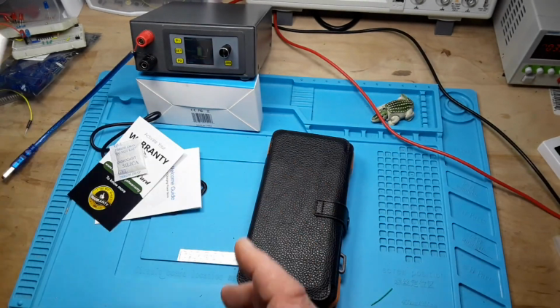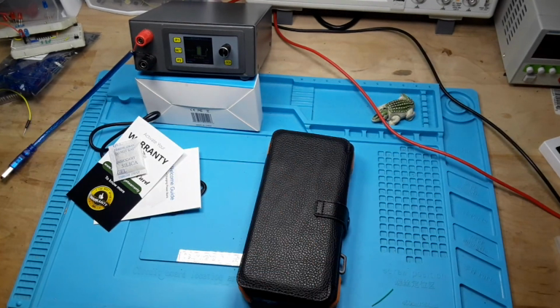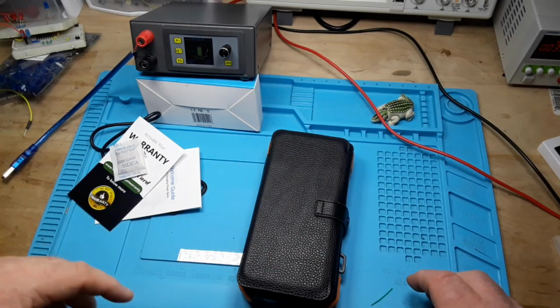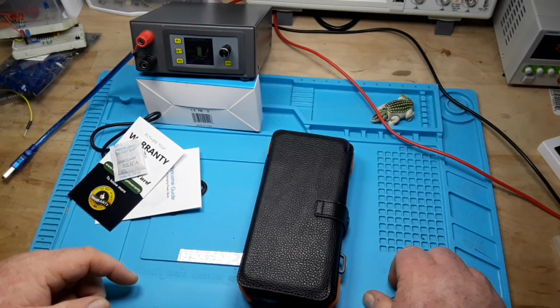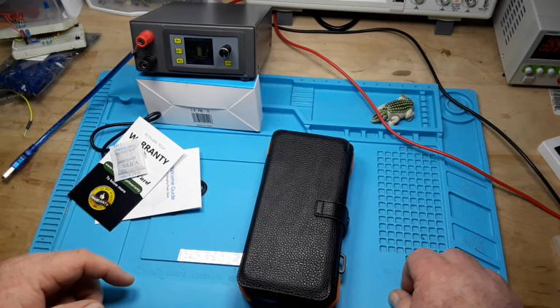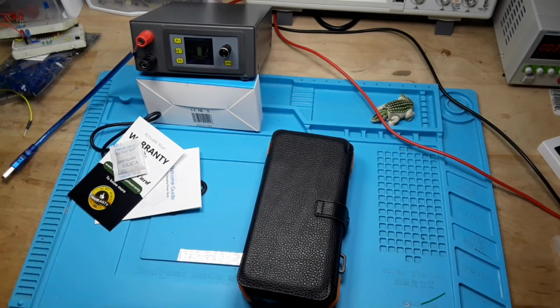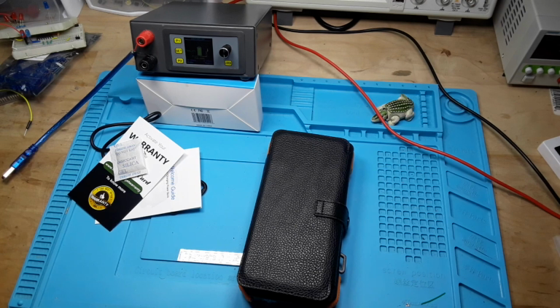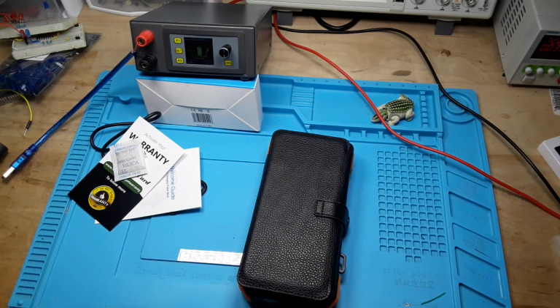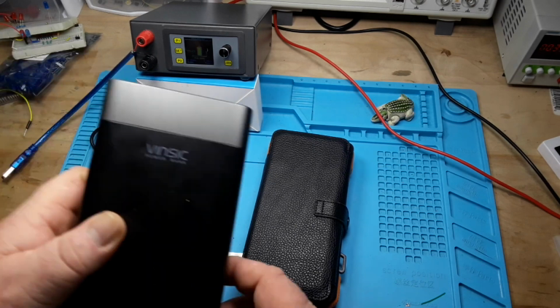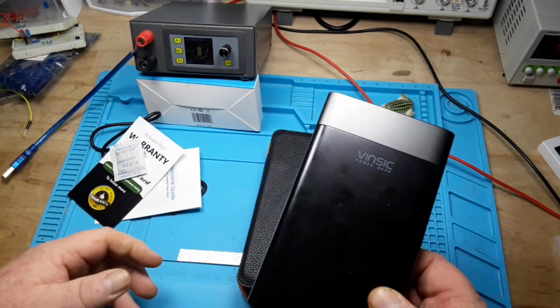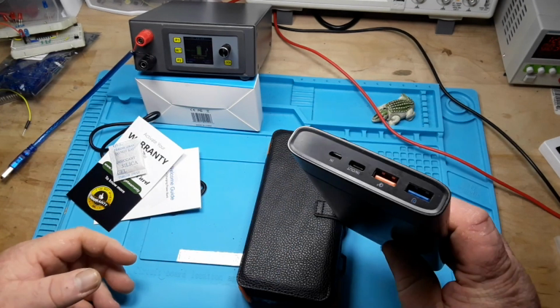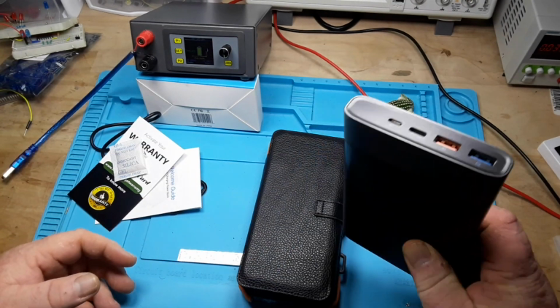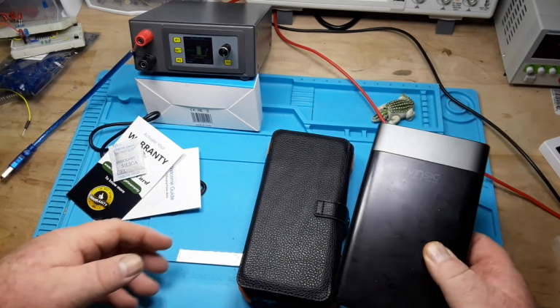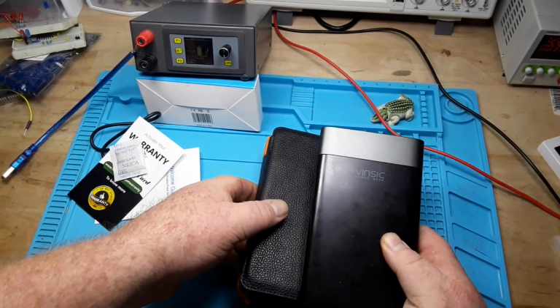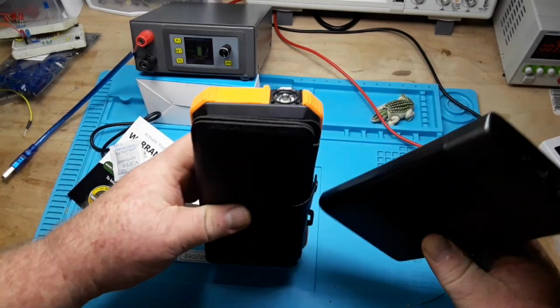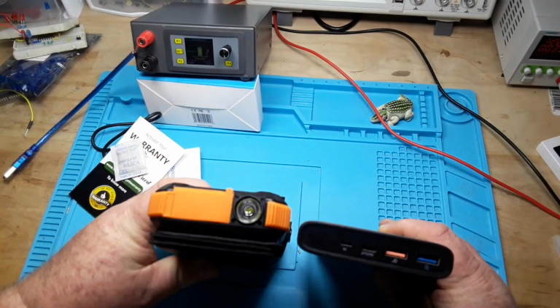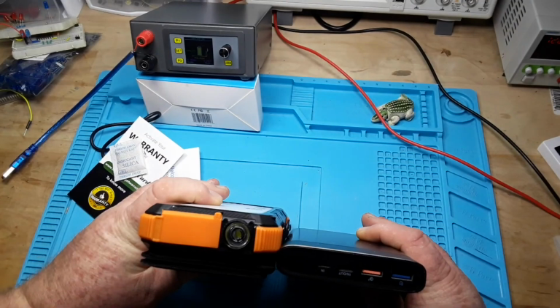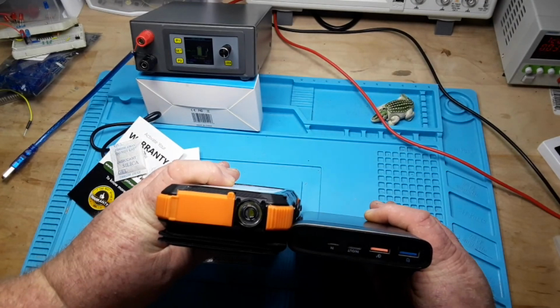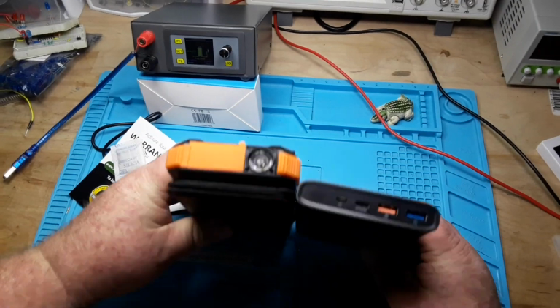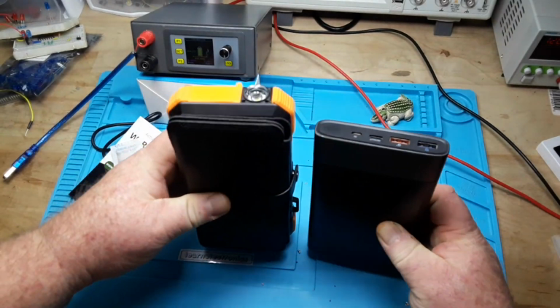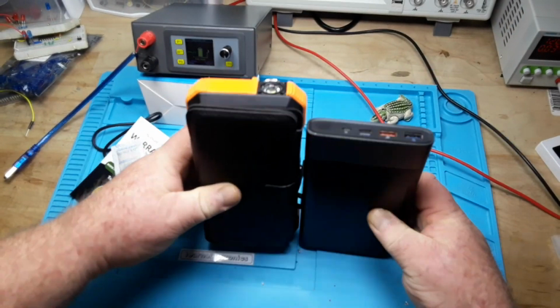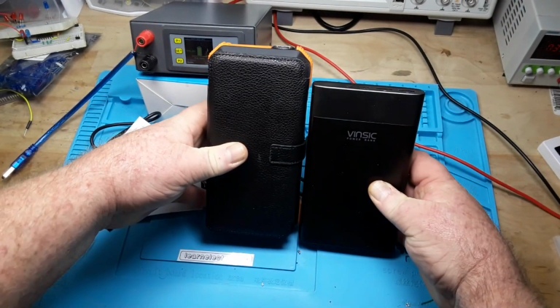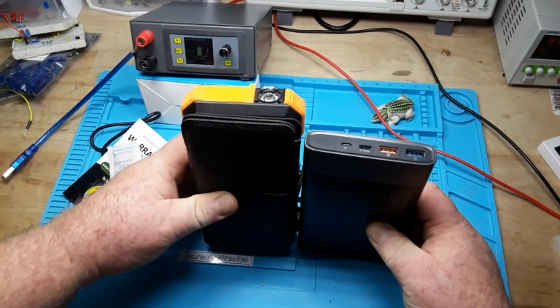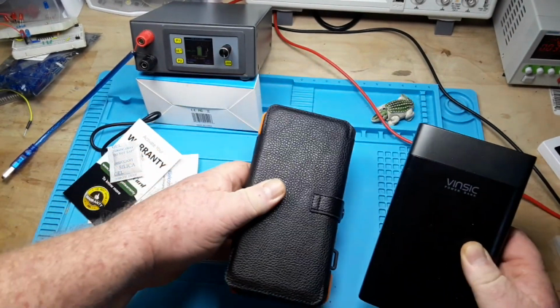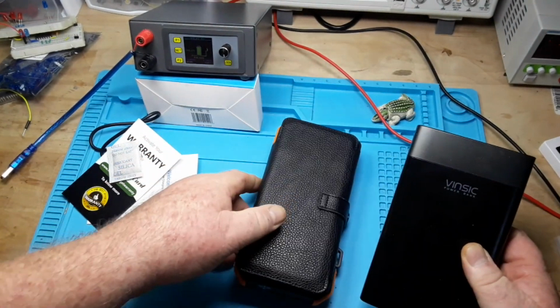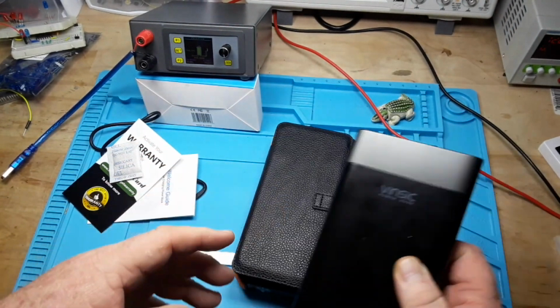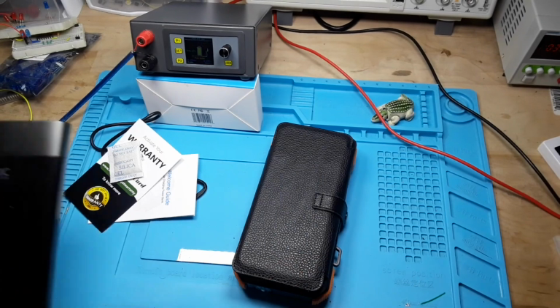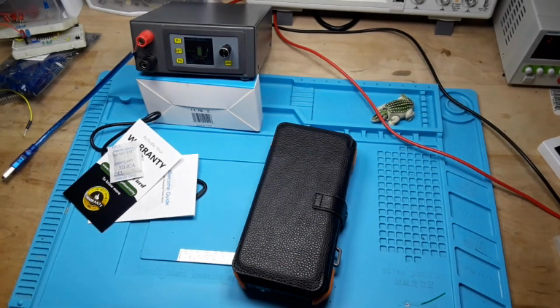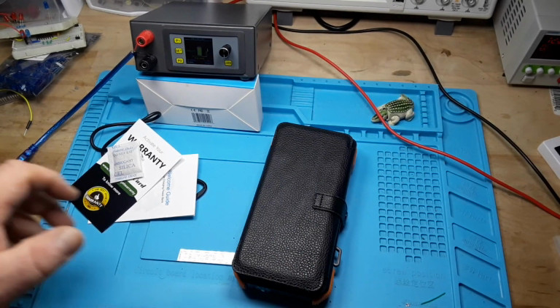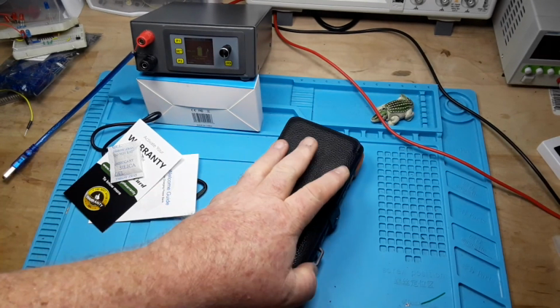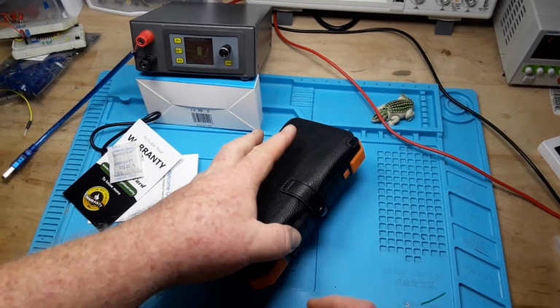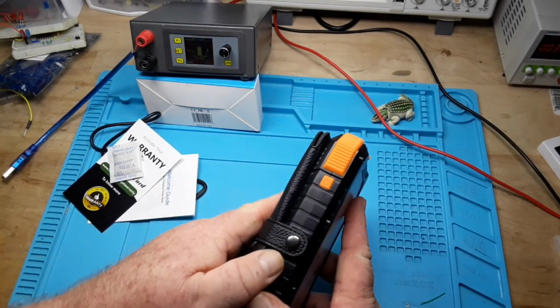Alright, so here's my standard power bank that I use, so you can see the difference in size between them to get an idea. But what I think makes this one unique...